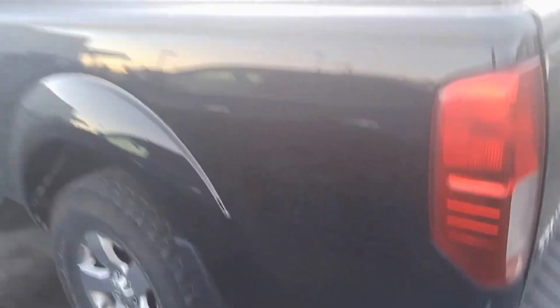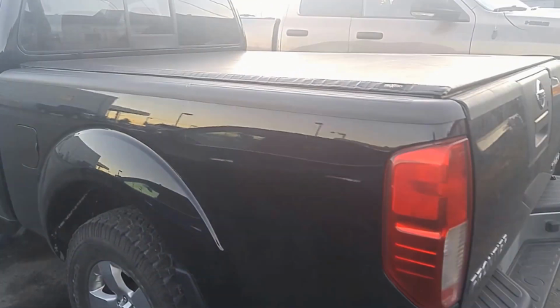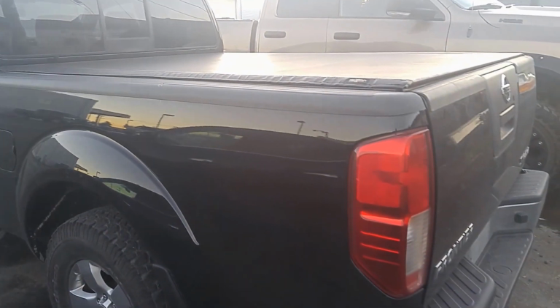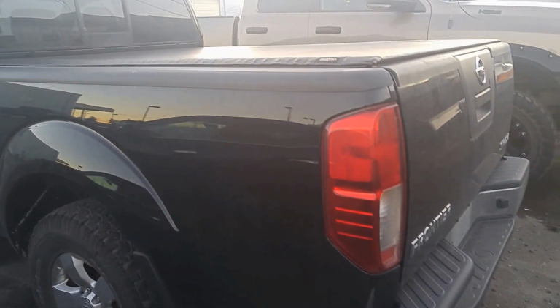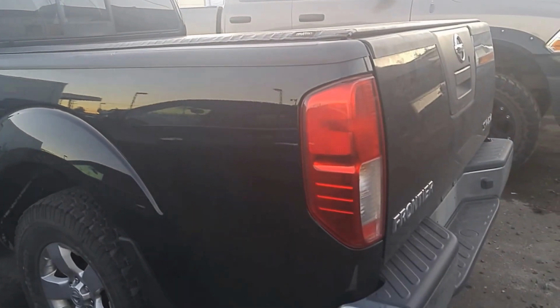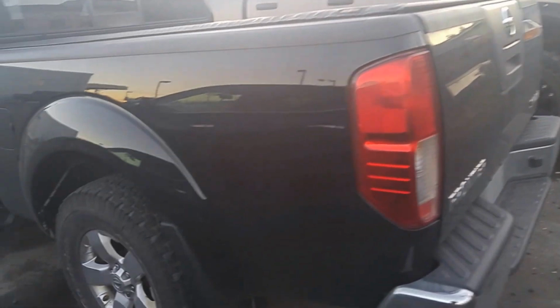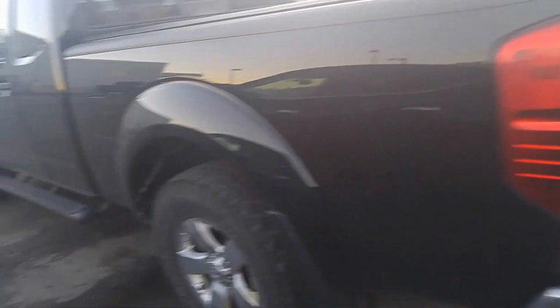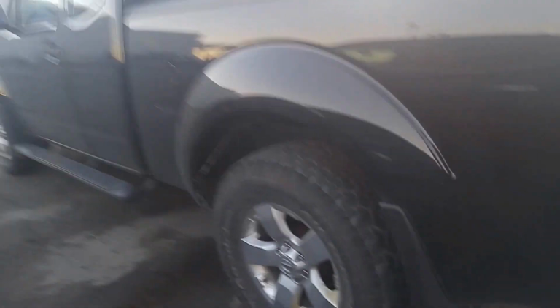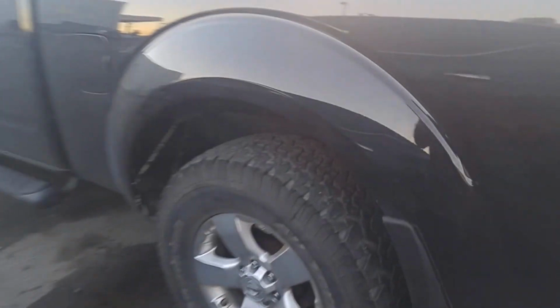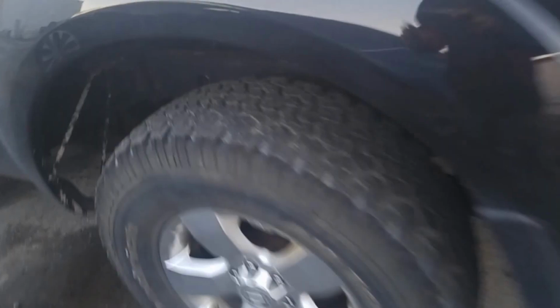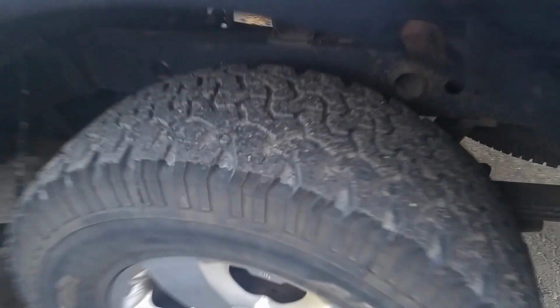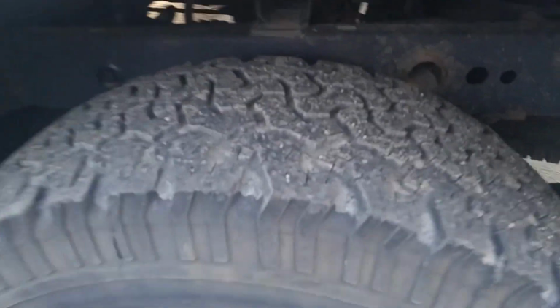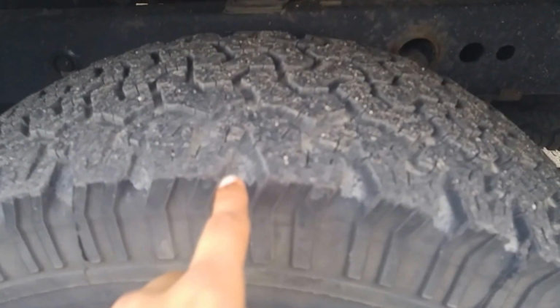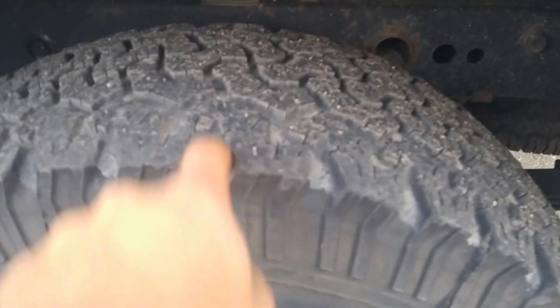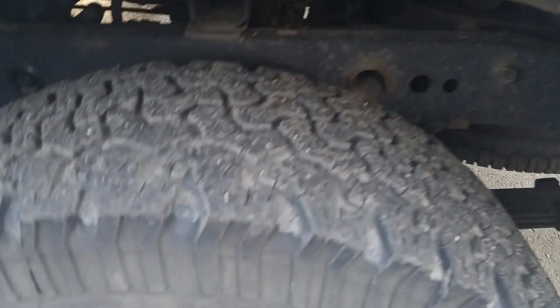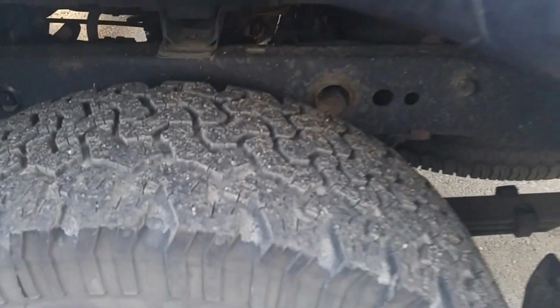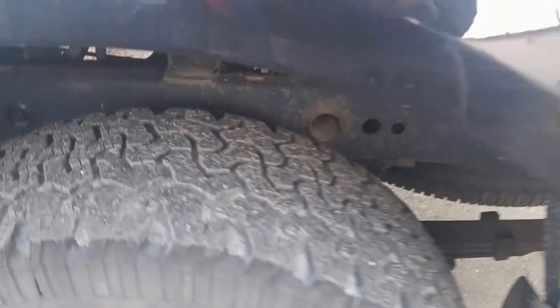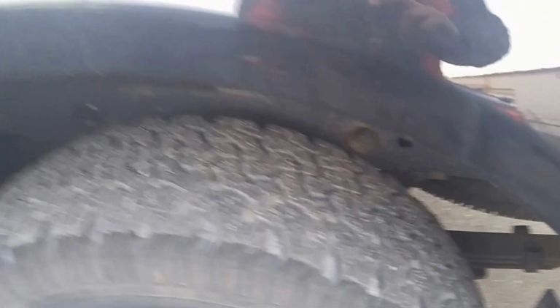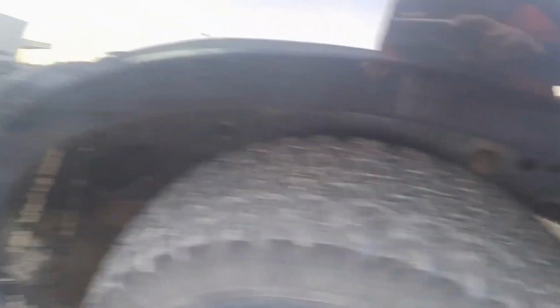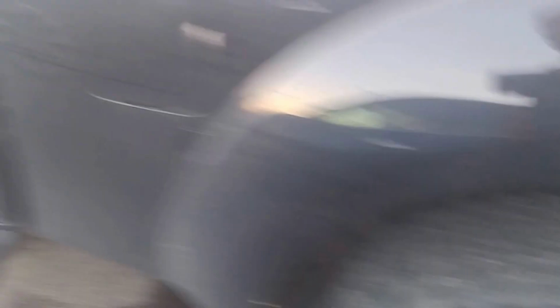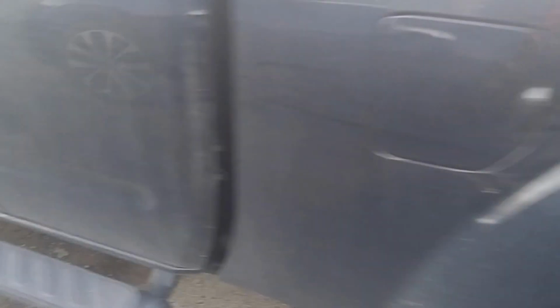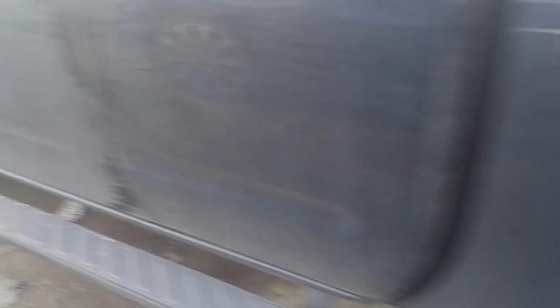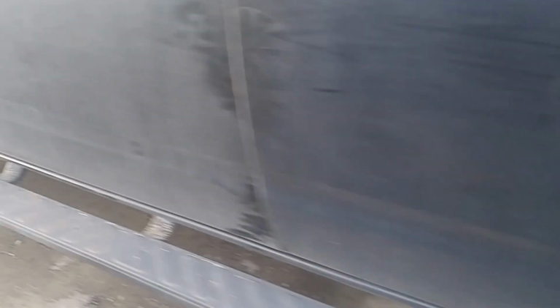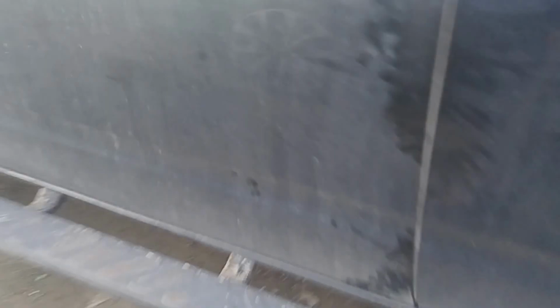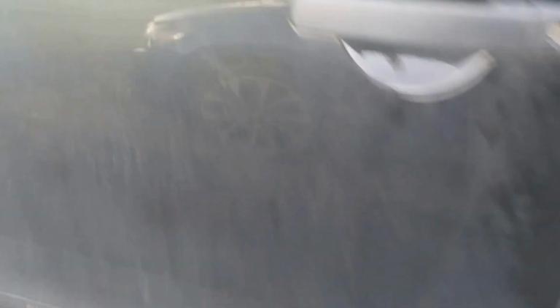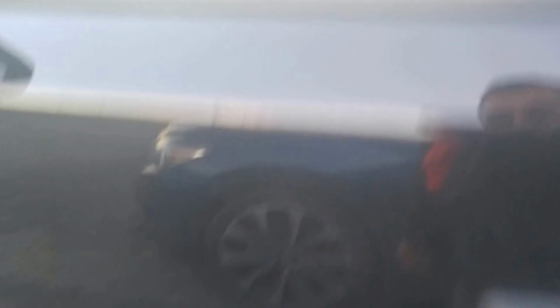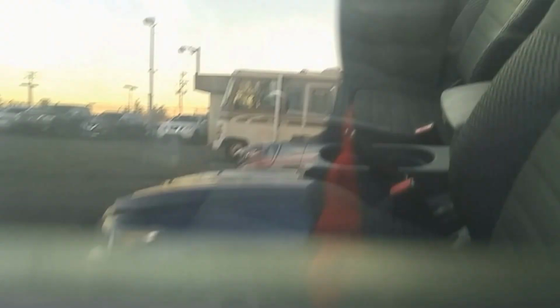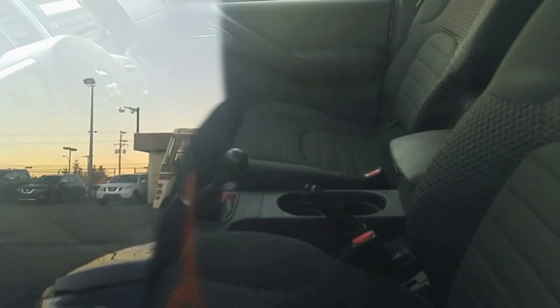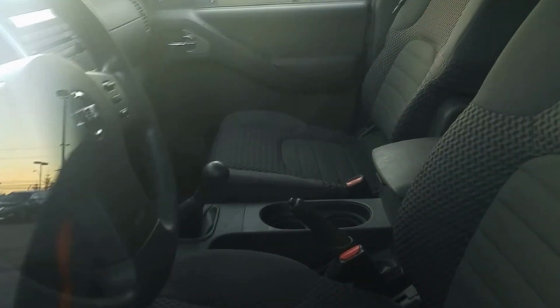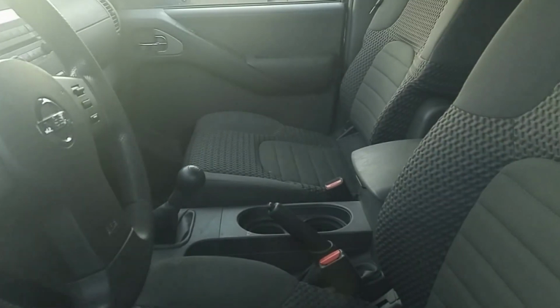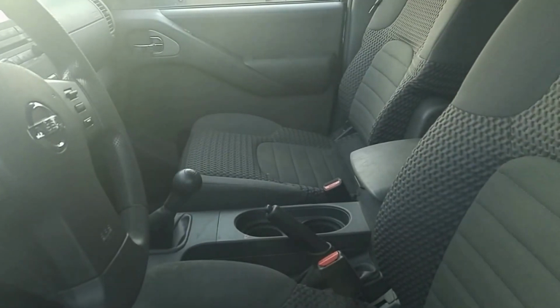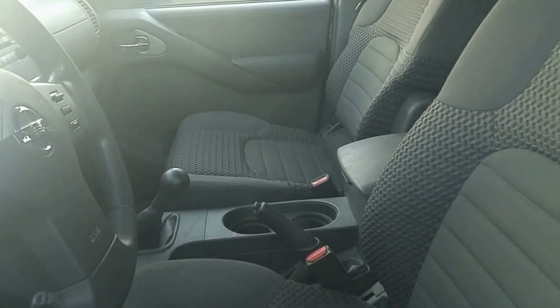It's got a nice roll-up tonneau cover, good tires on it — BFG all-terrain tires — step boards, and an awesome interior with a six-speed transmission.